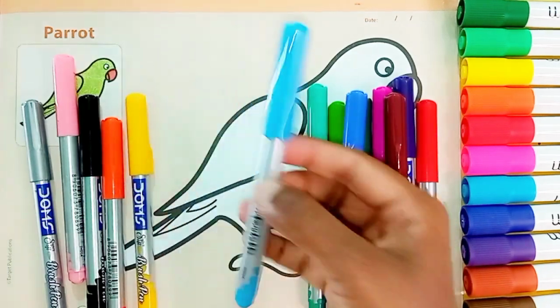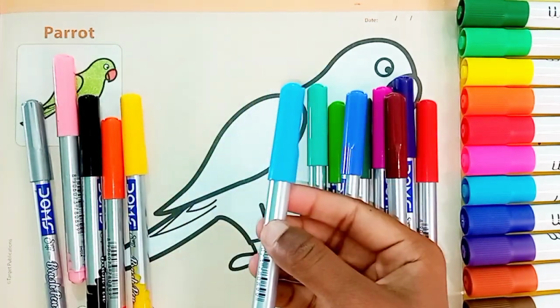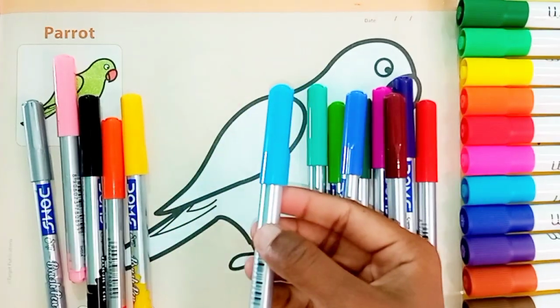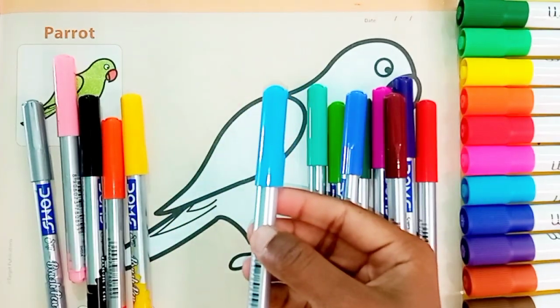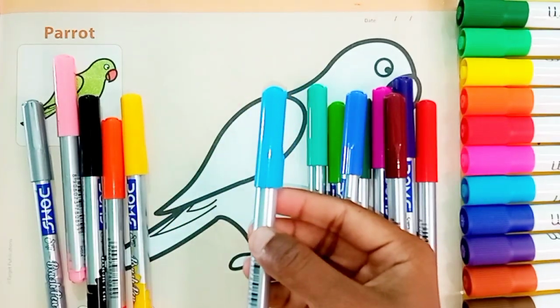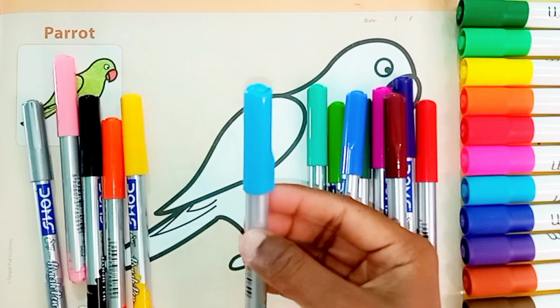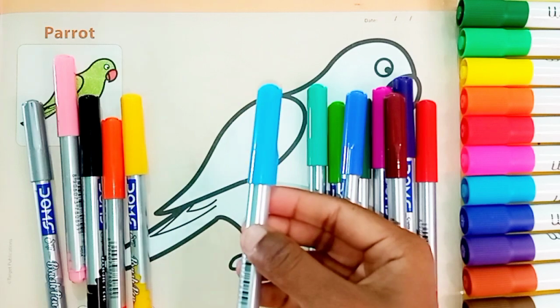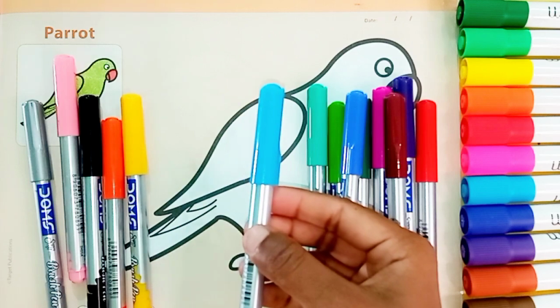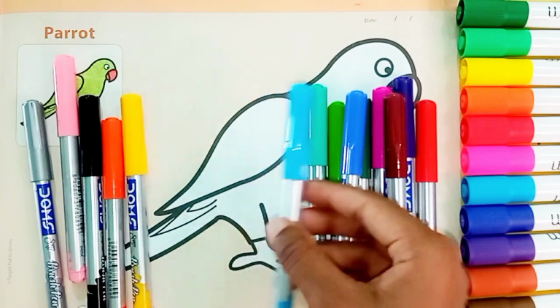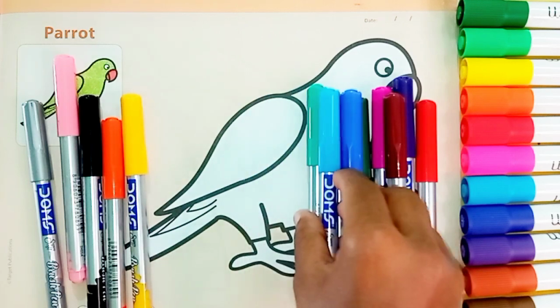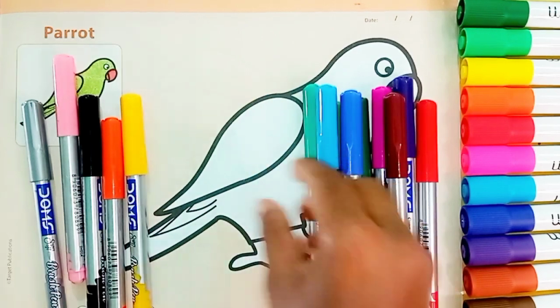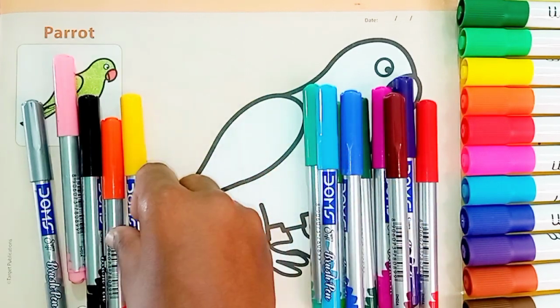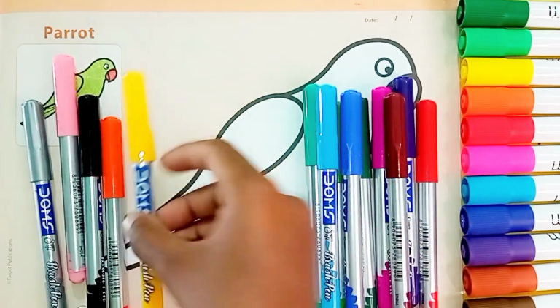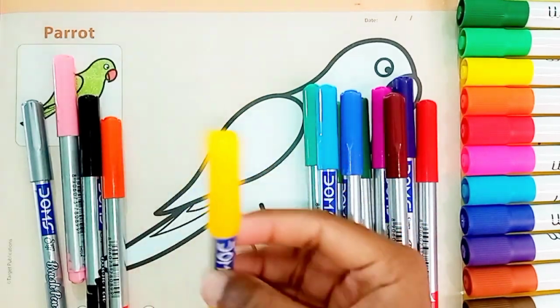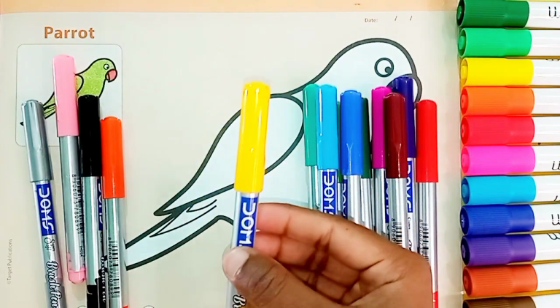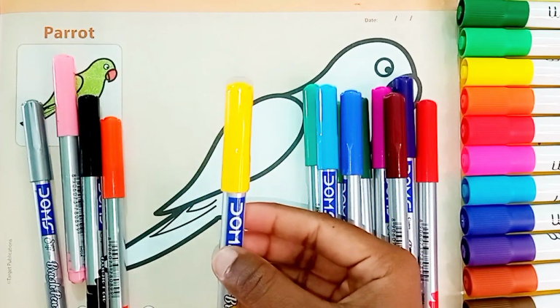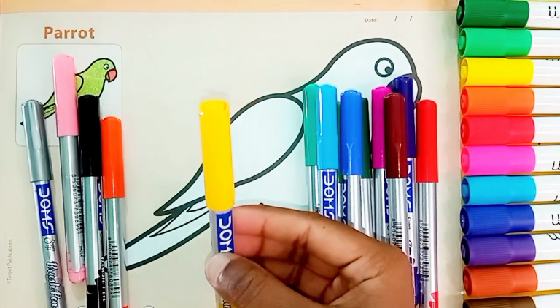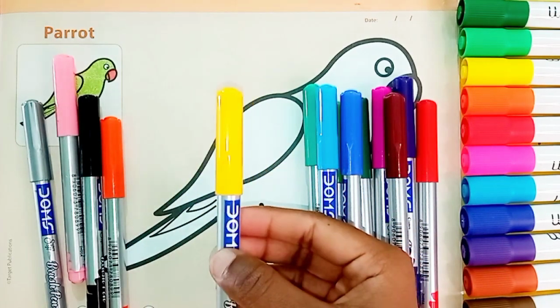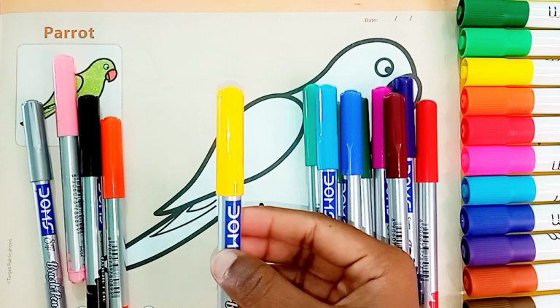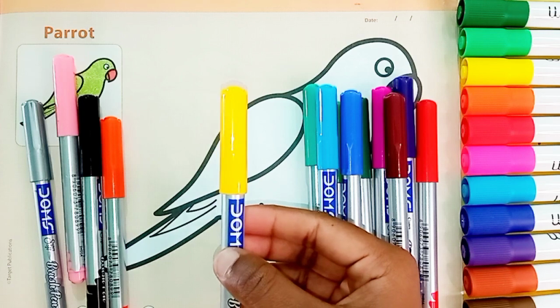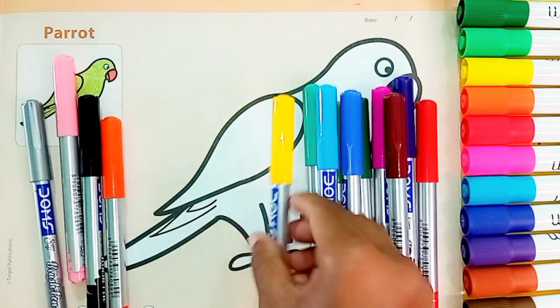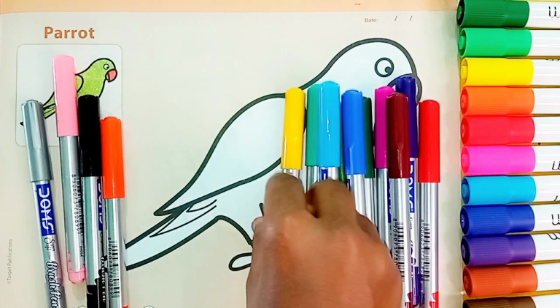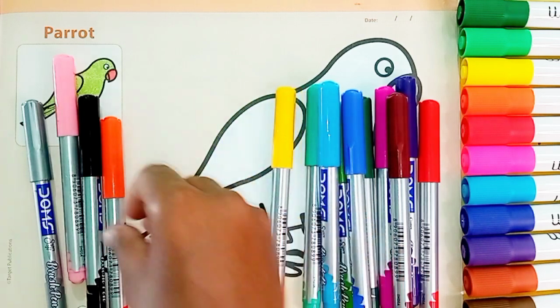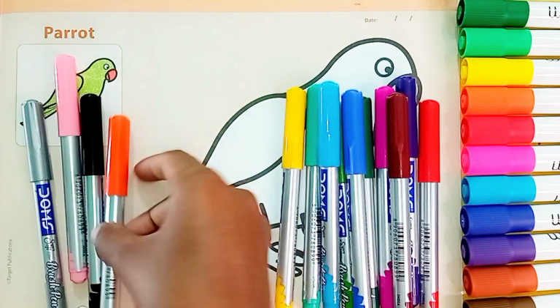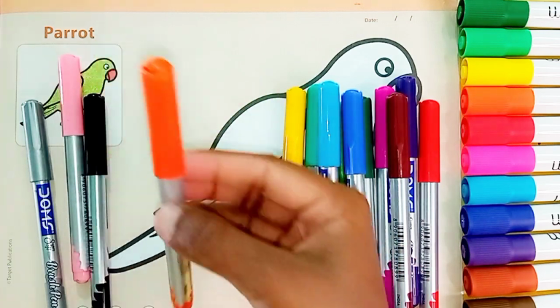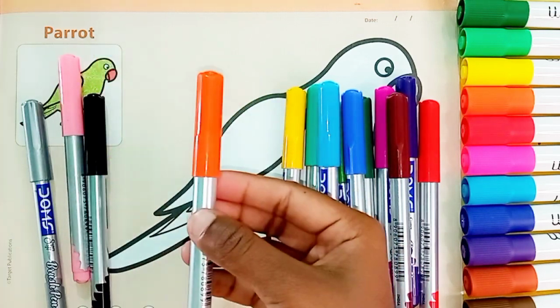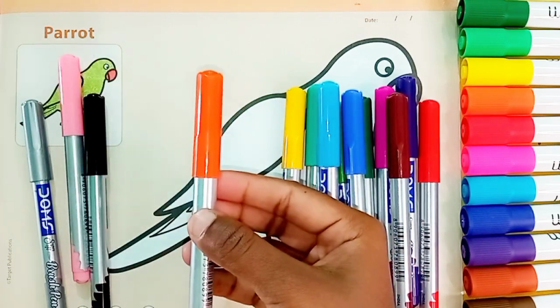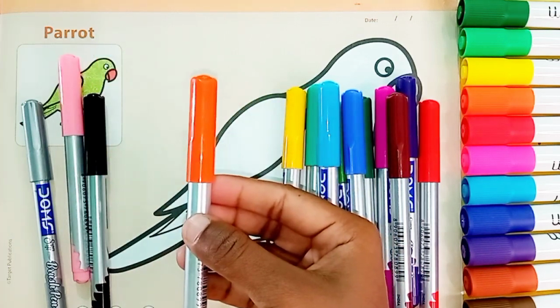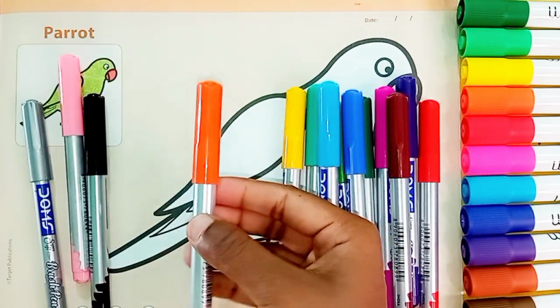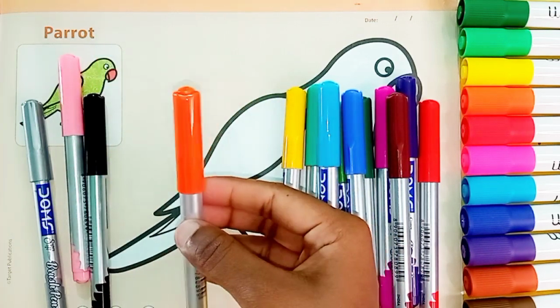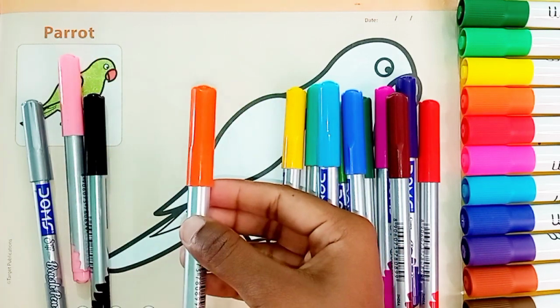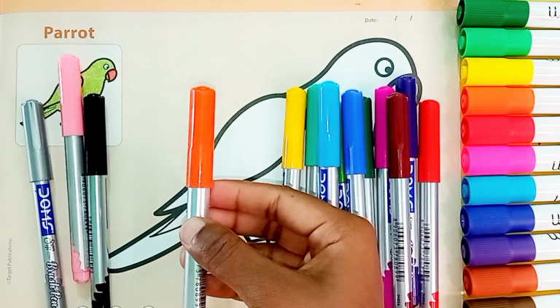Sky Blue Color. Yellow Color. Orange Color.